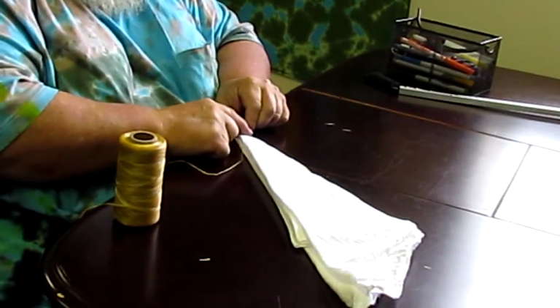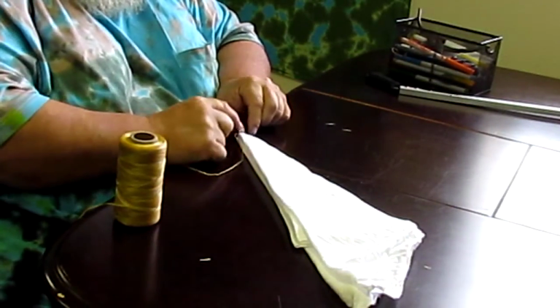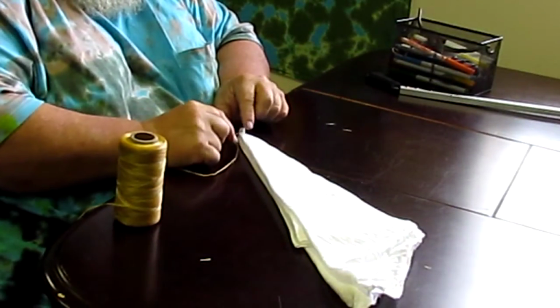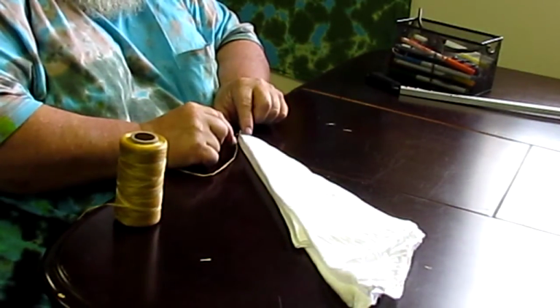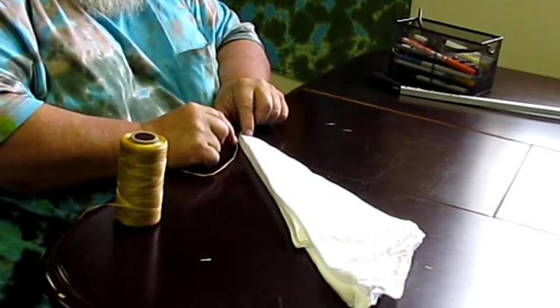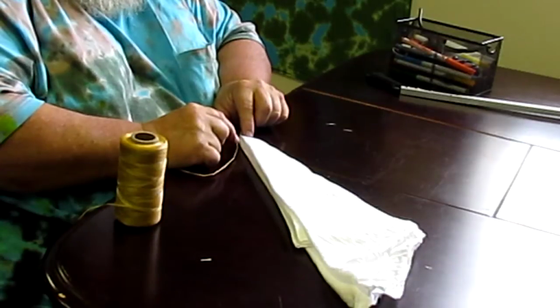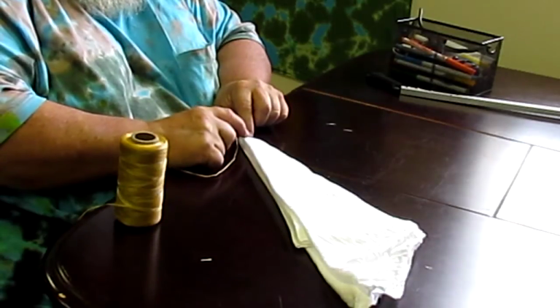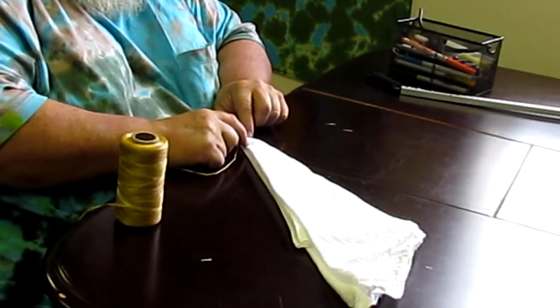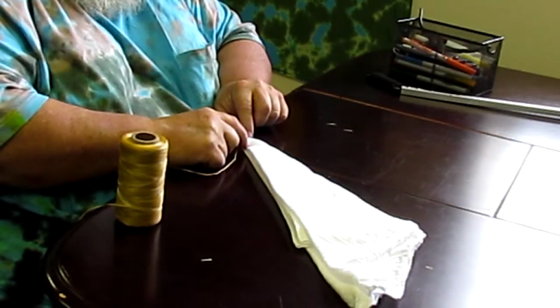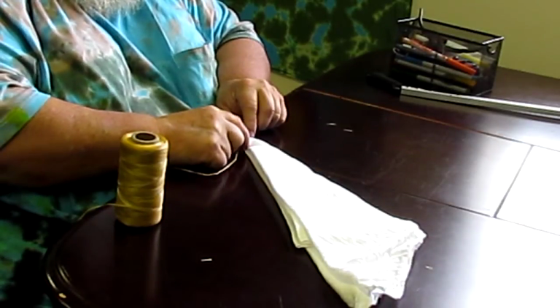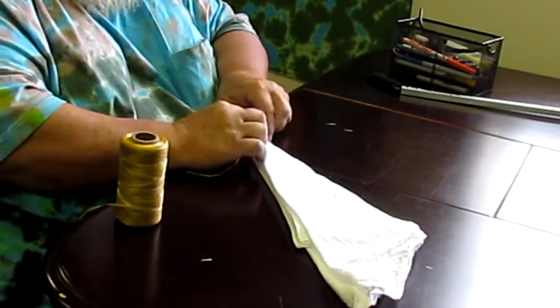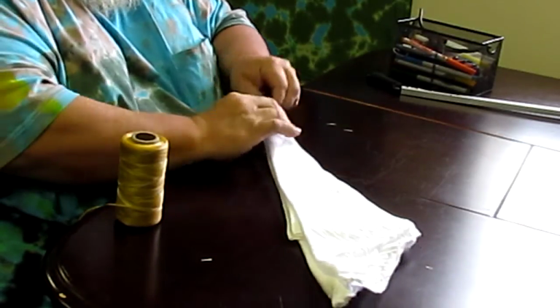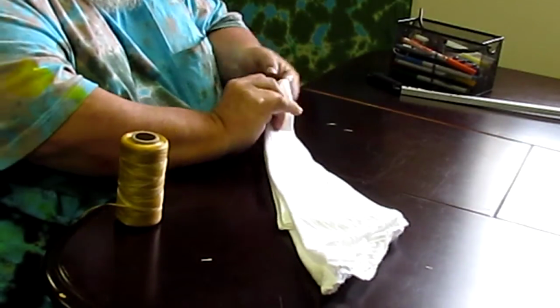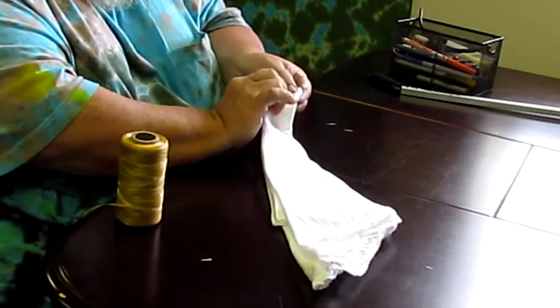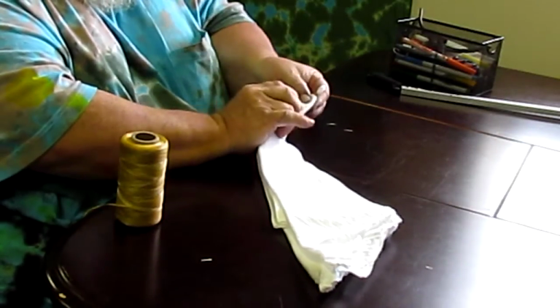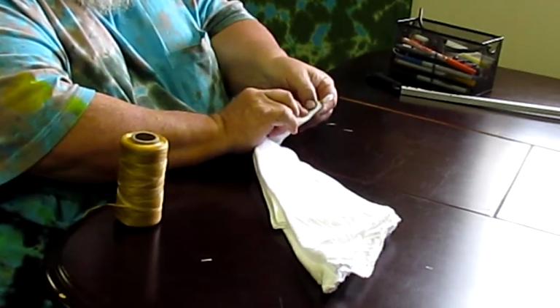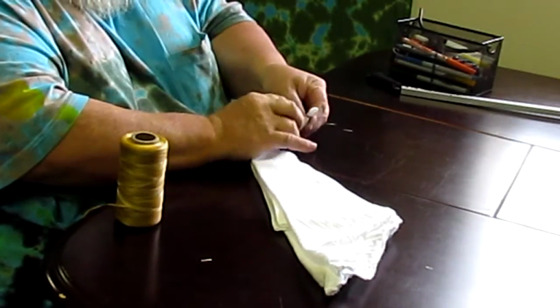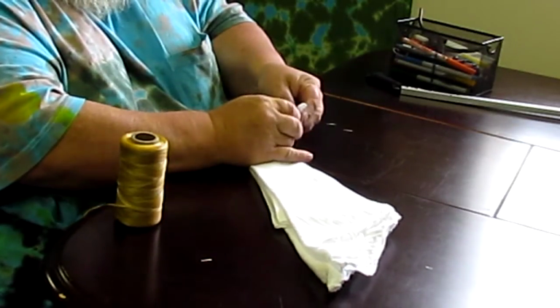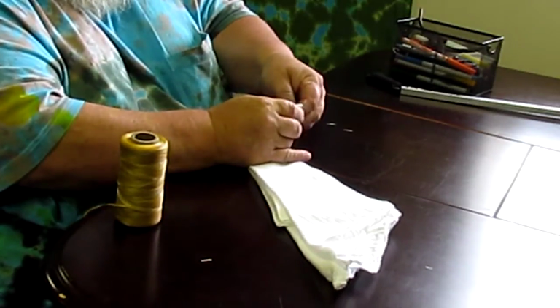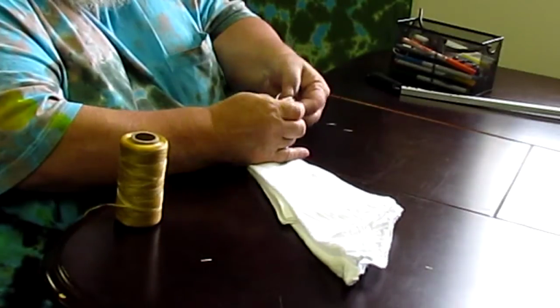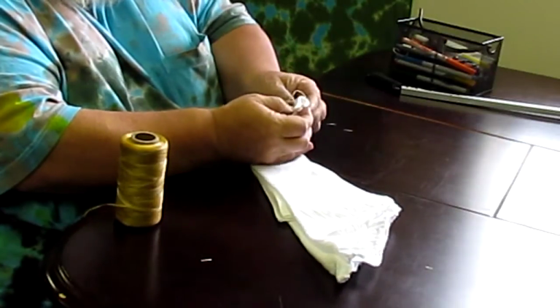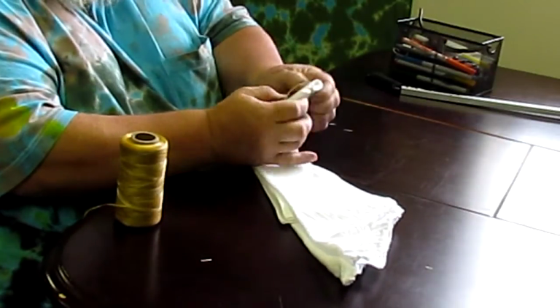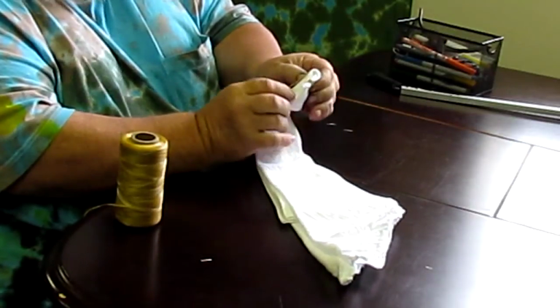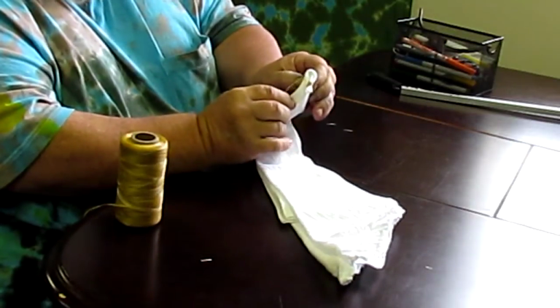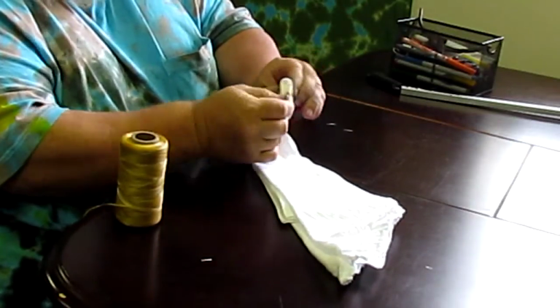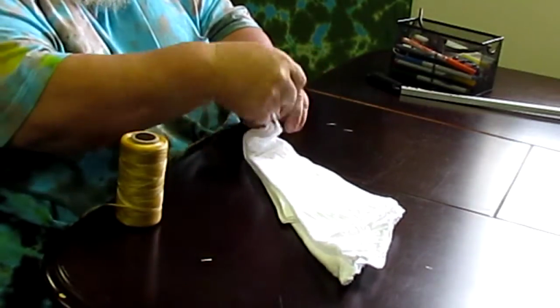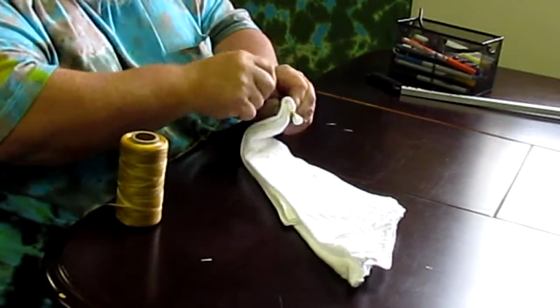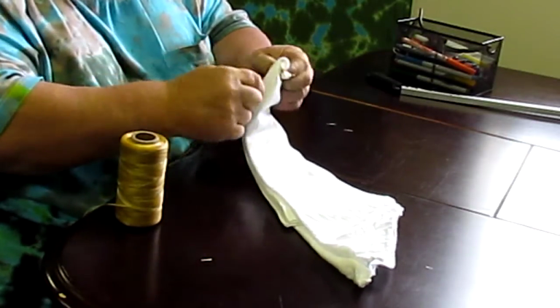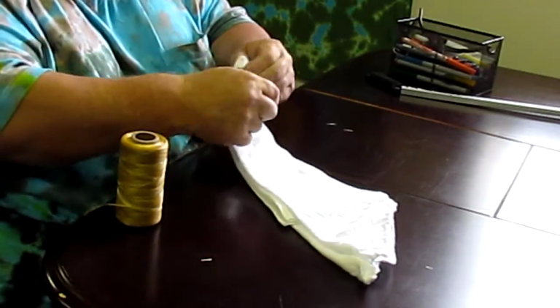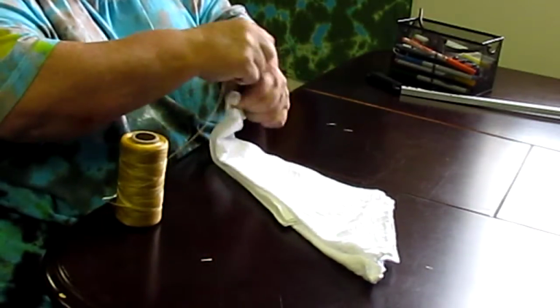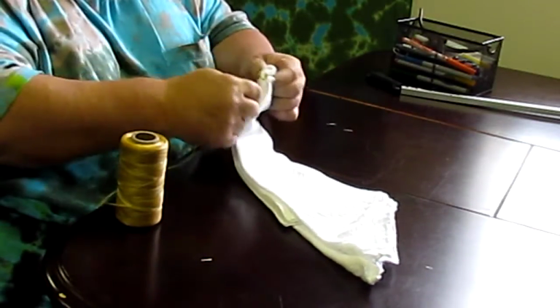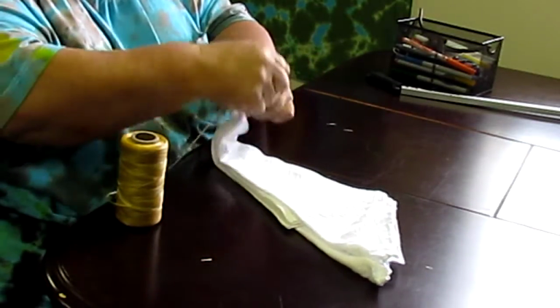The way that we do this is take your low point and your high point and just bend them and put them on top of each other. And then wrap a string around it.